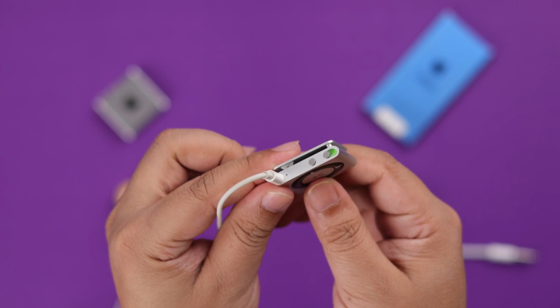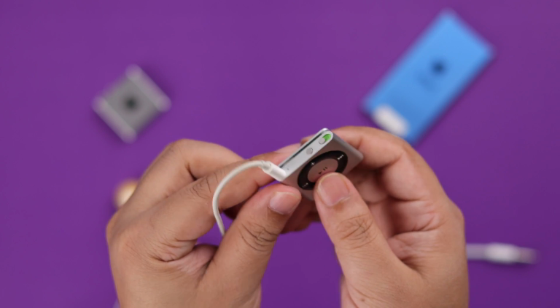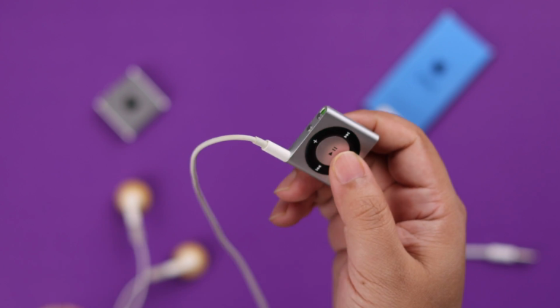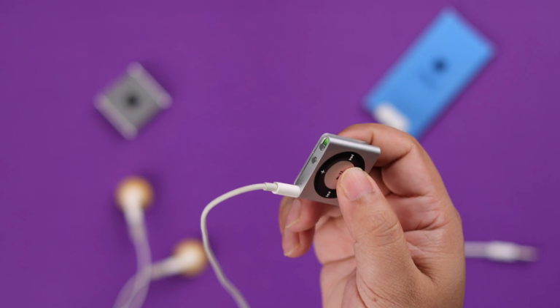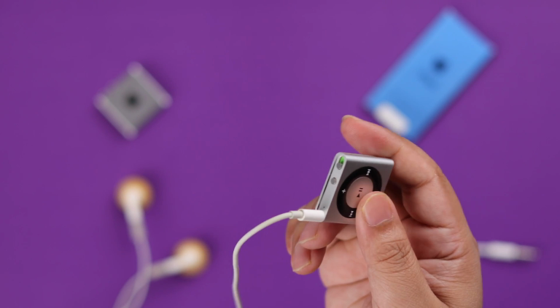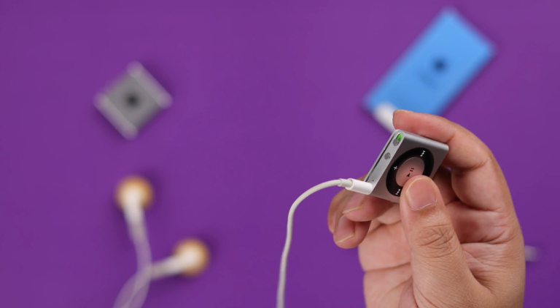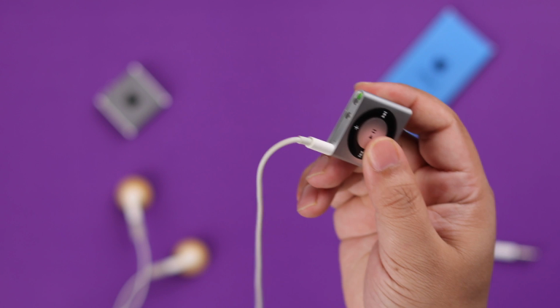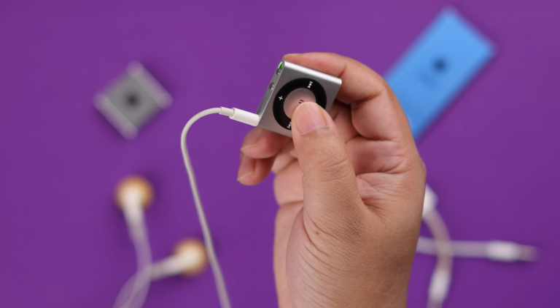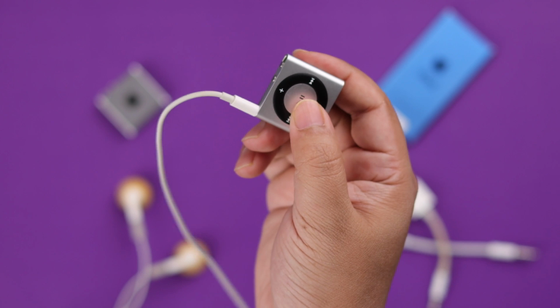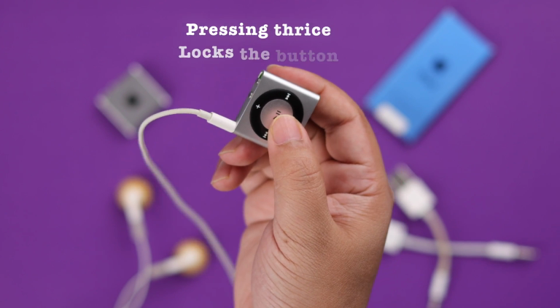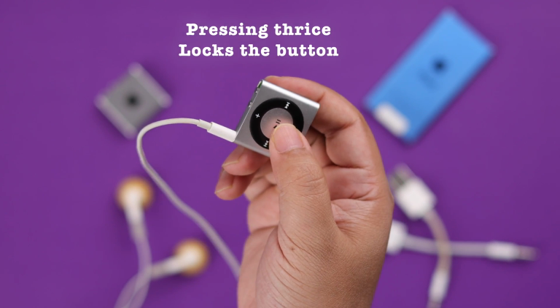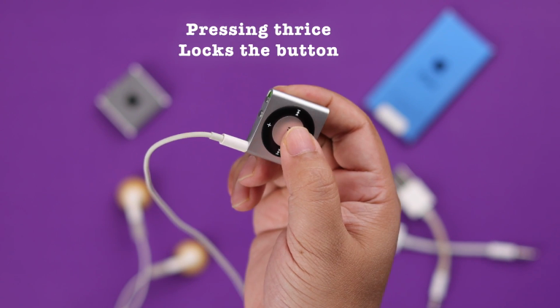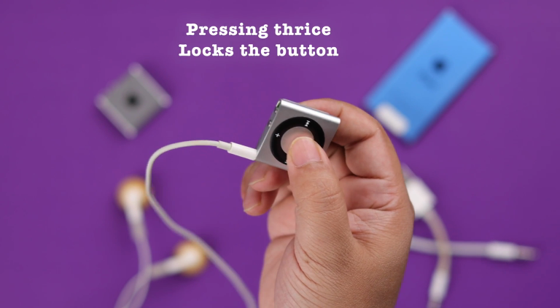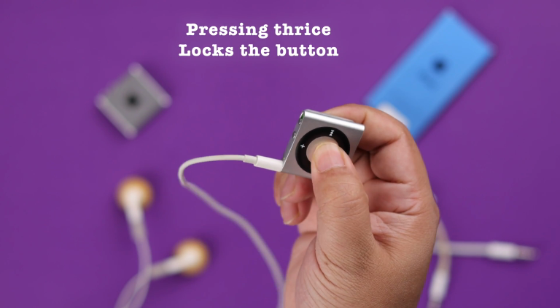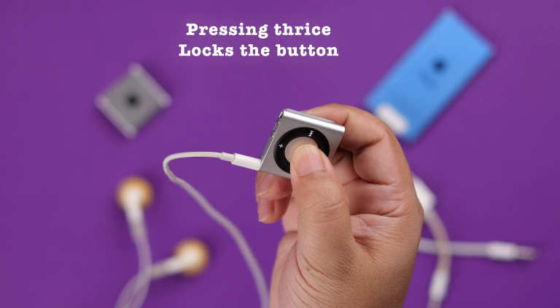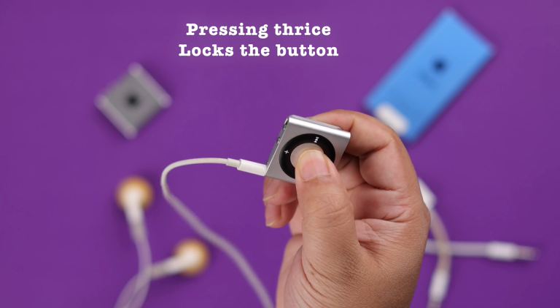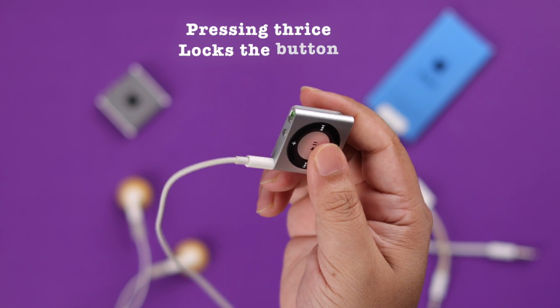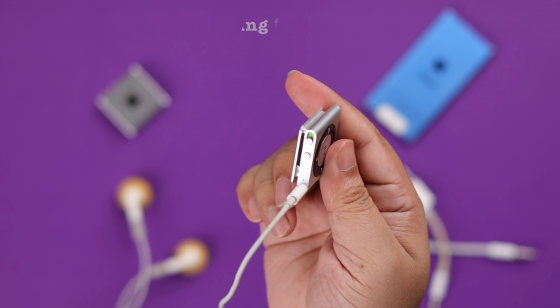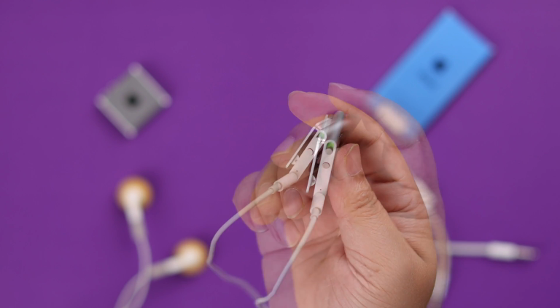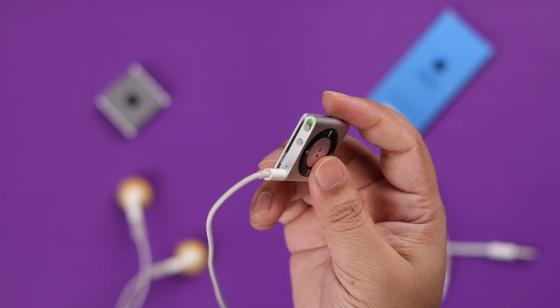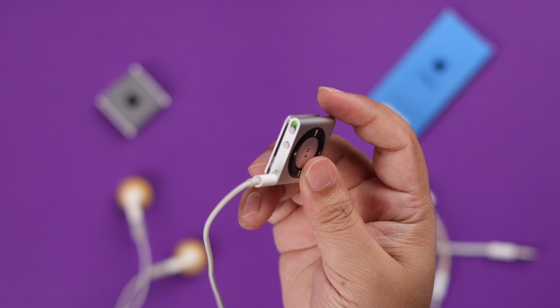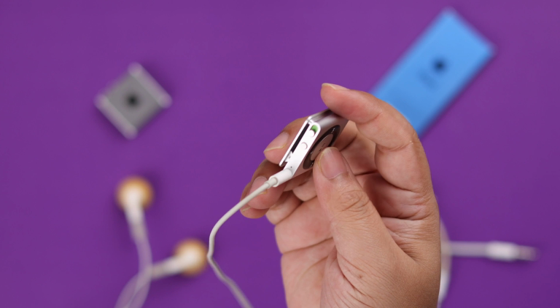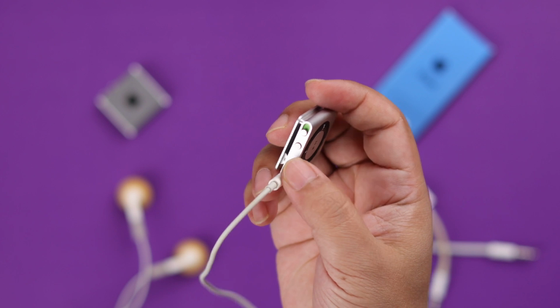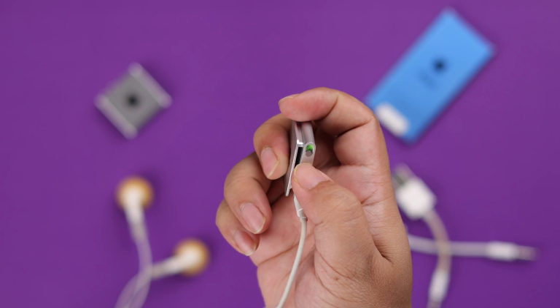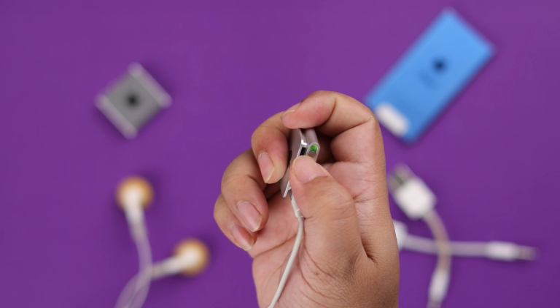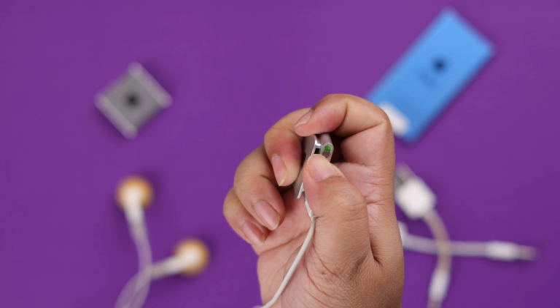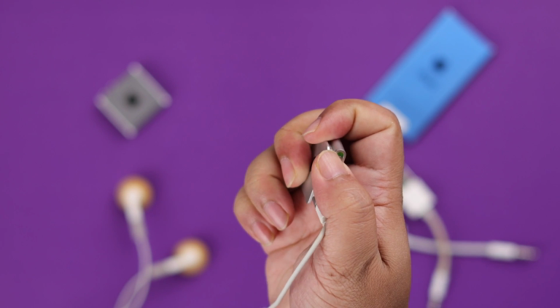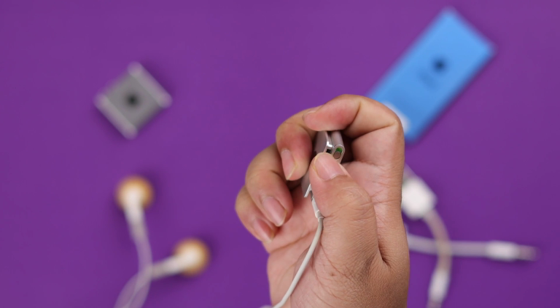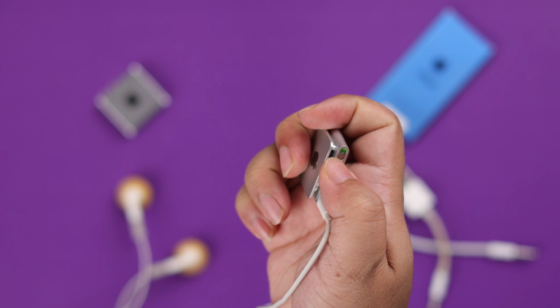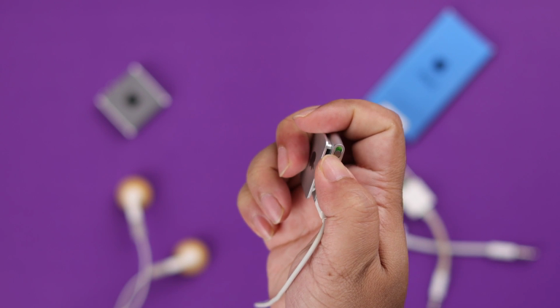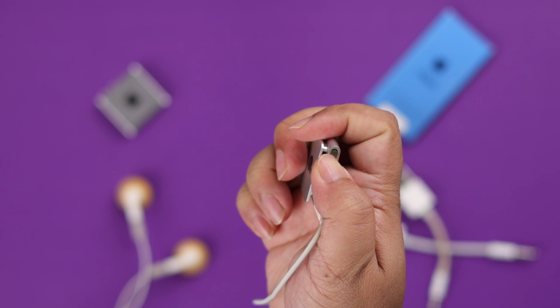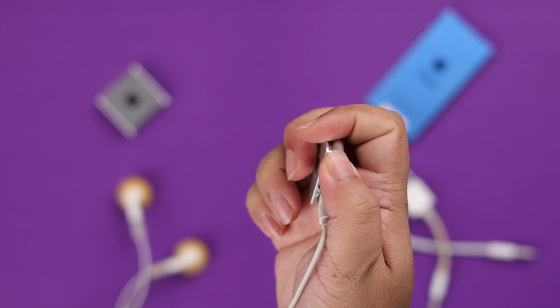Now if it has suddenly powered off during playing a song, make sure you haven't accidentally locked the button. Press the play and pause button three times to unlock it. At the same time, to soft reset the device, just turn it off.